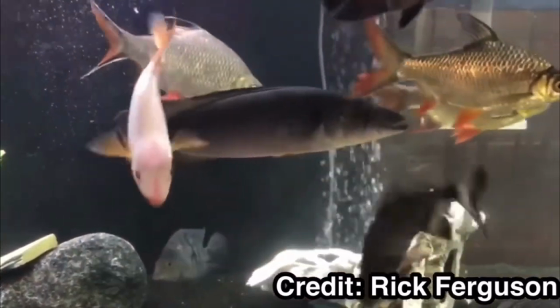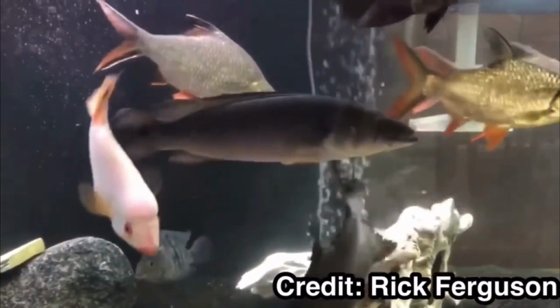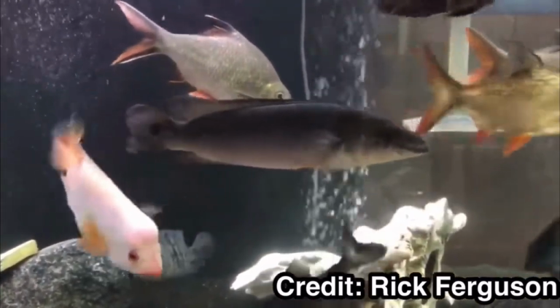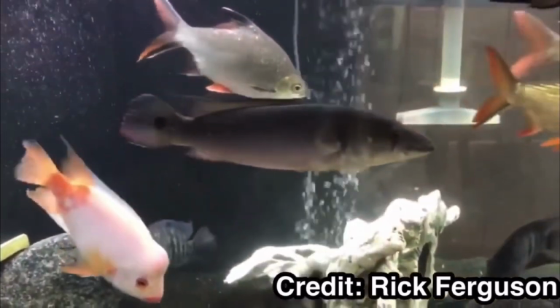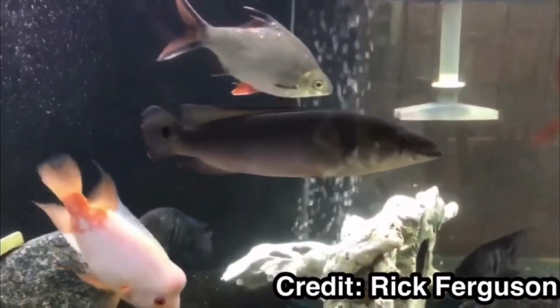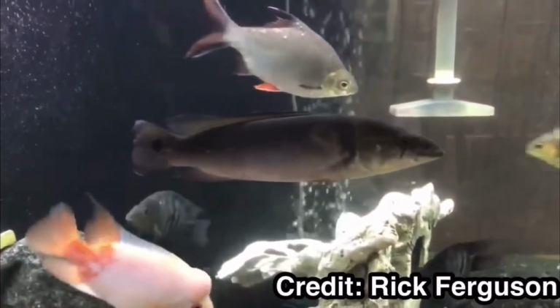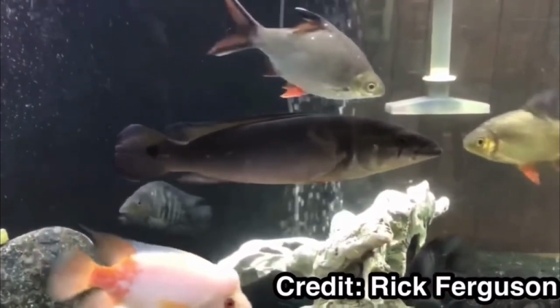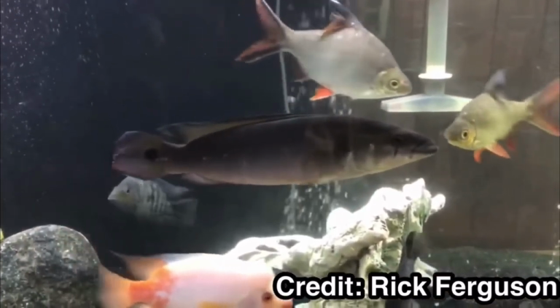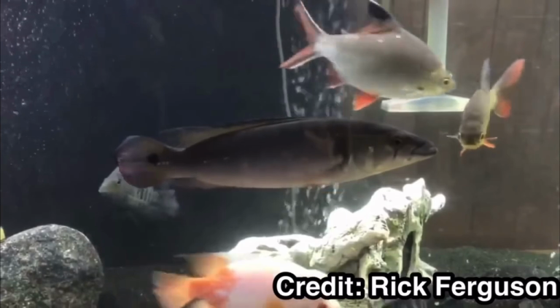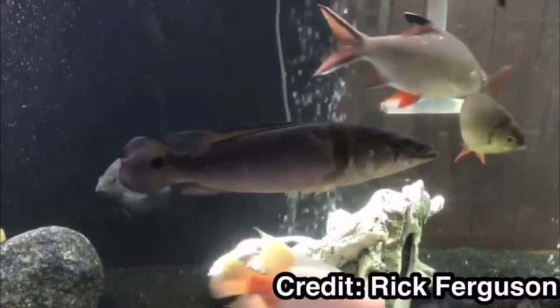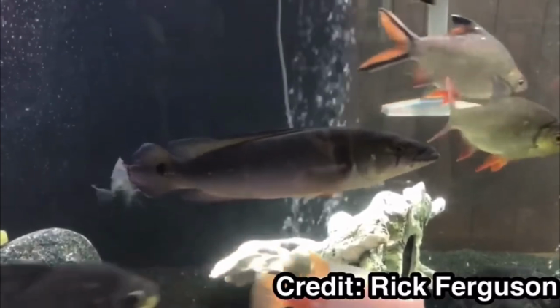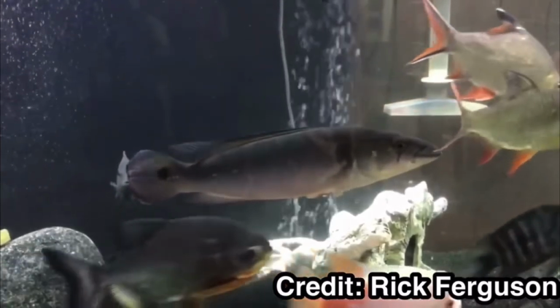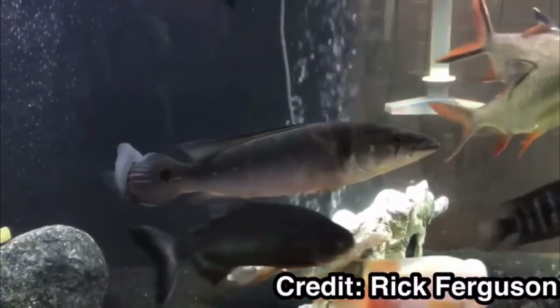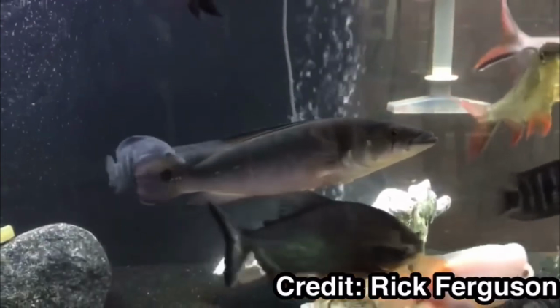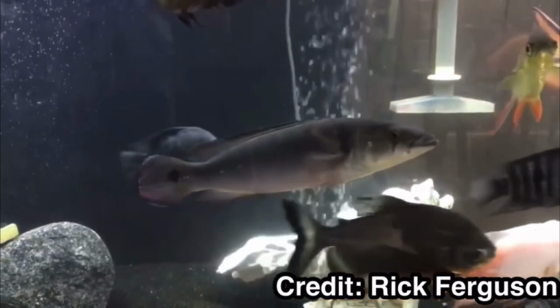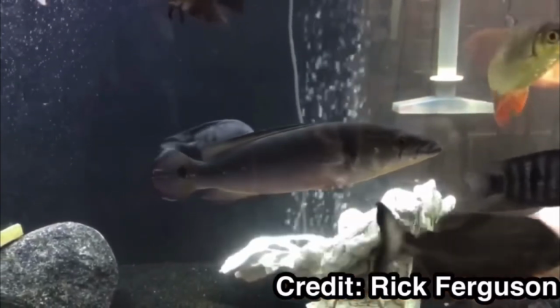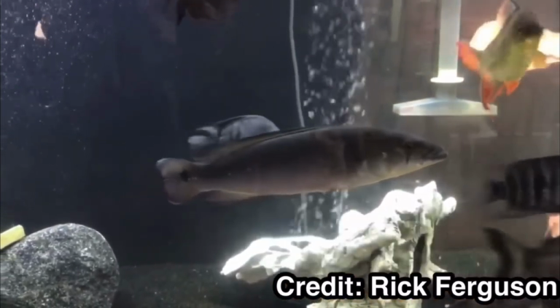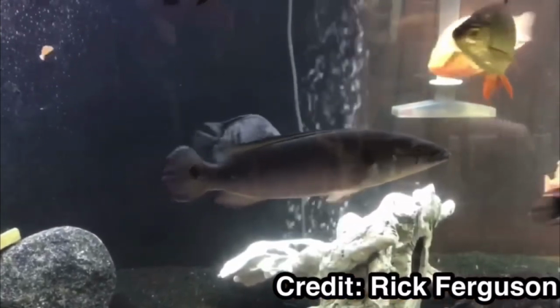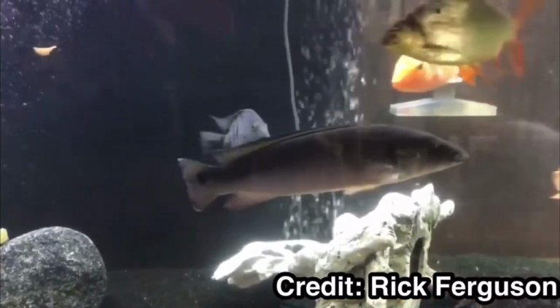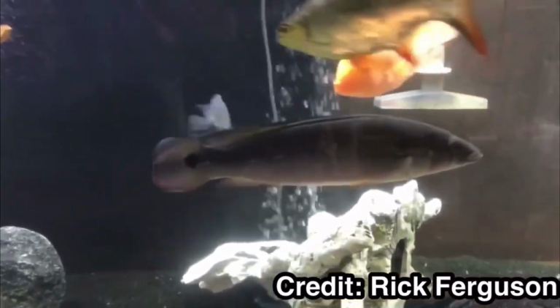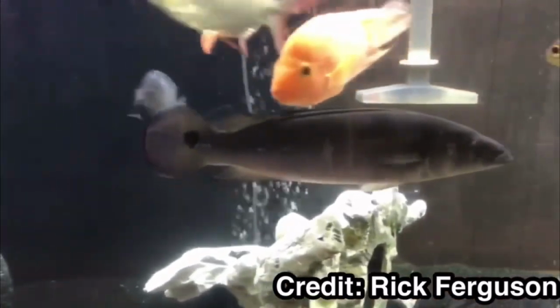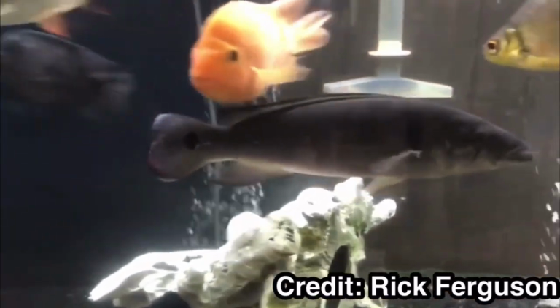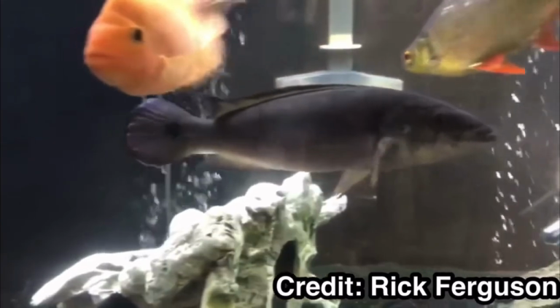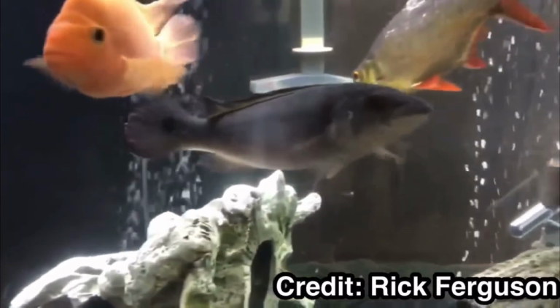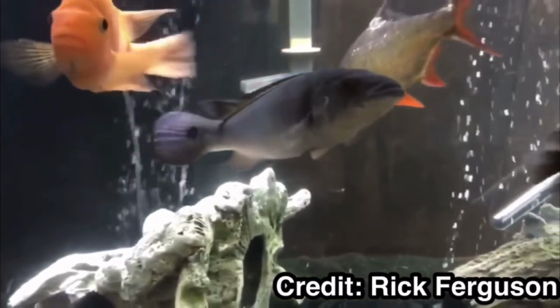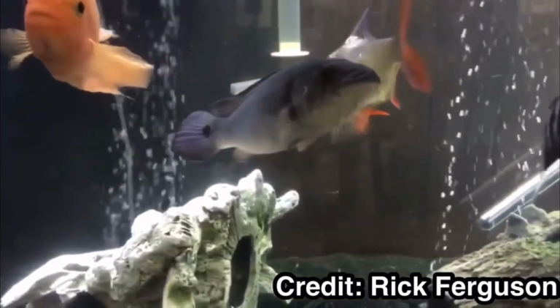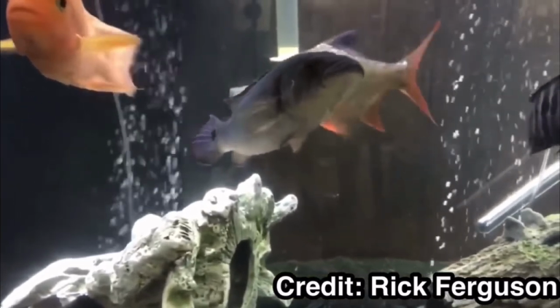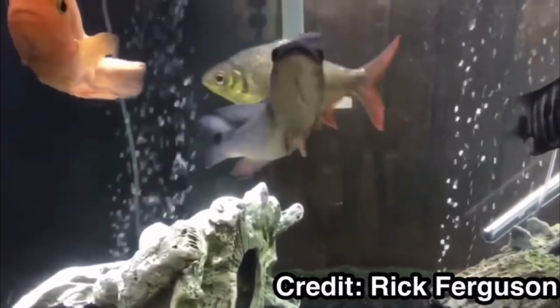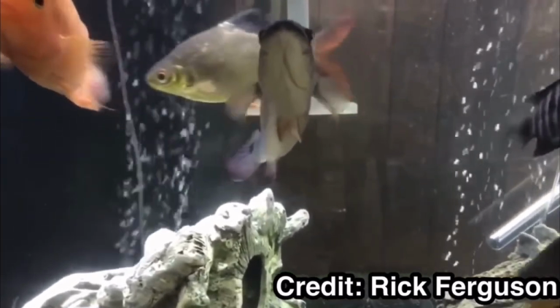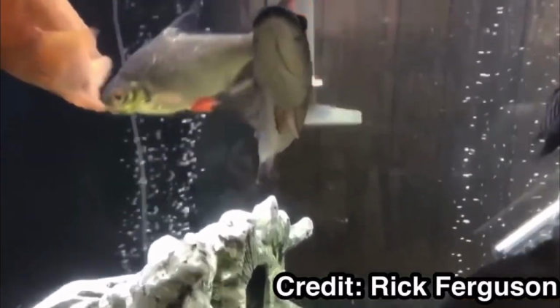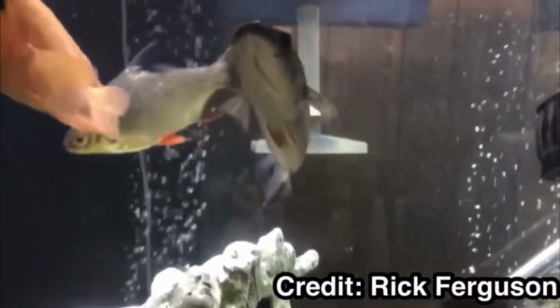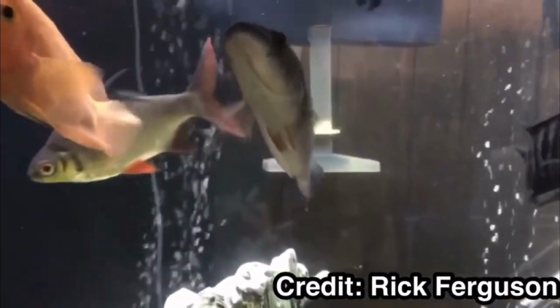If you just go to your local fish store and pick one out, you may have gotten a fish that's going to outgrow your tank. As you can see, this one in this tank looks about 14 inches long.